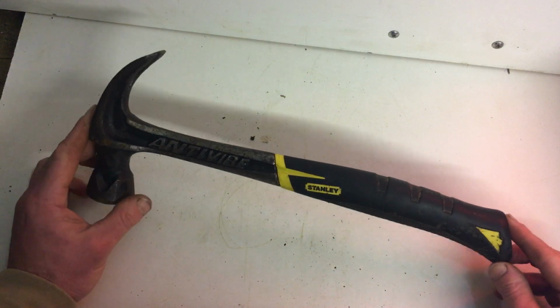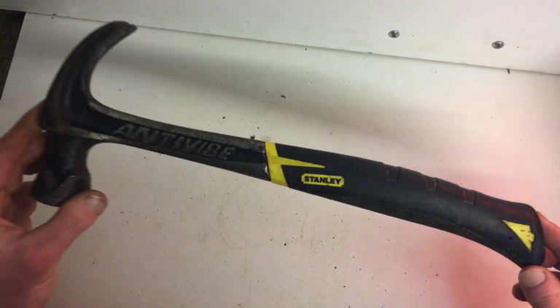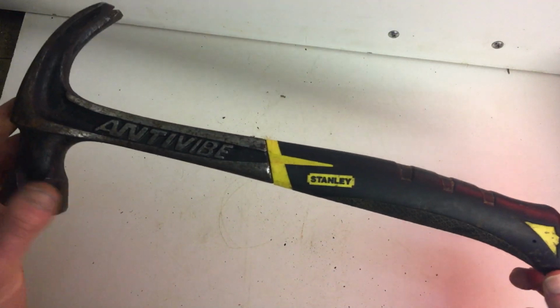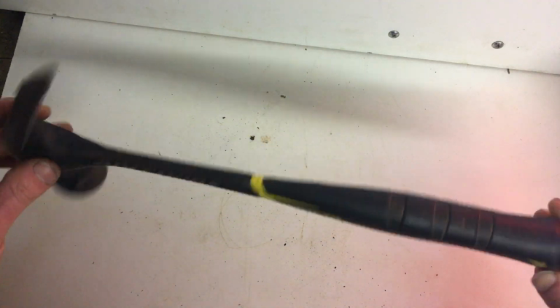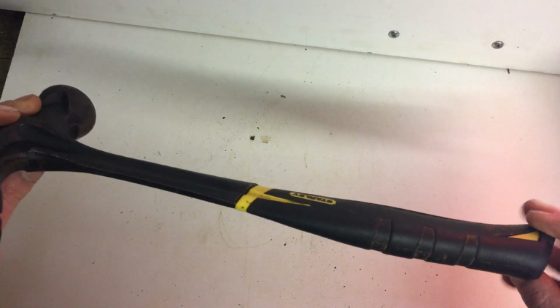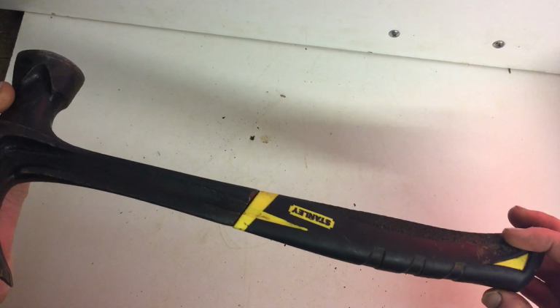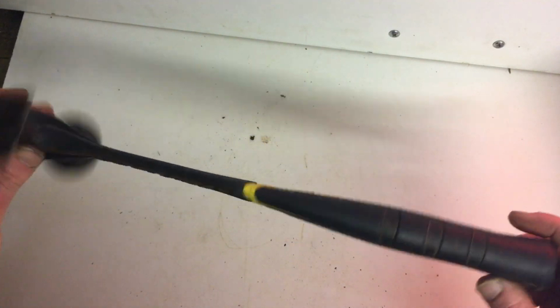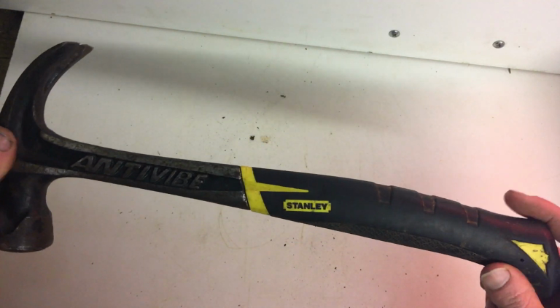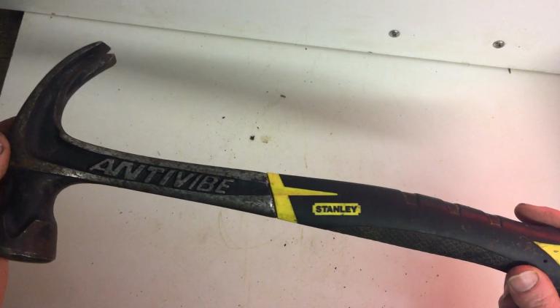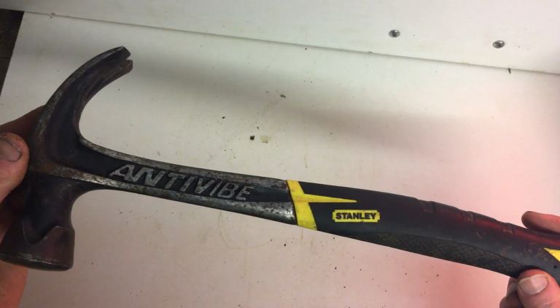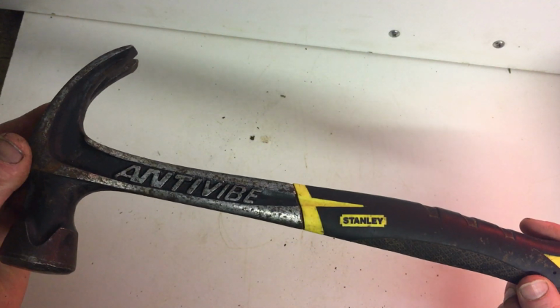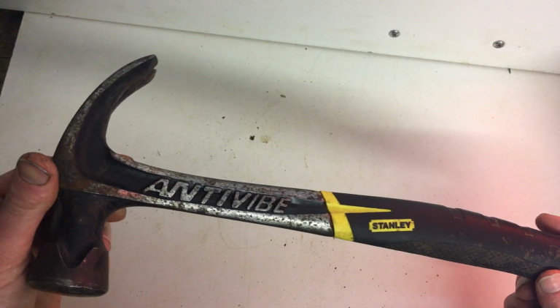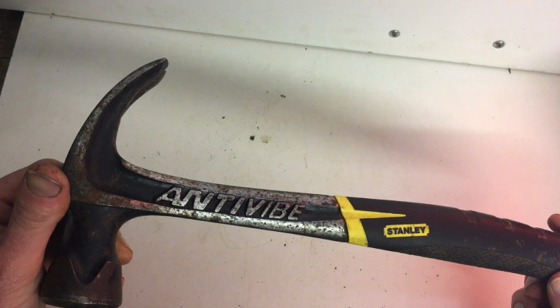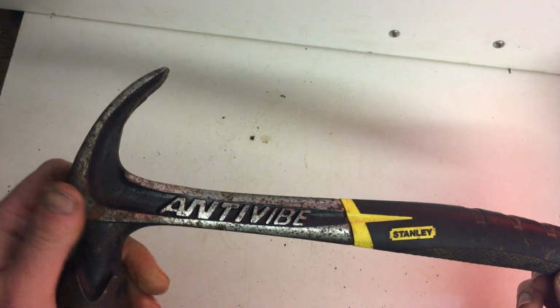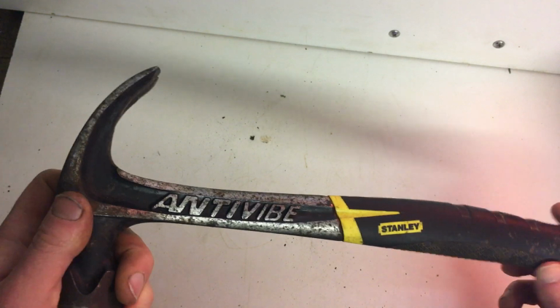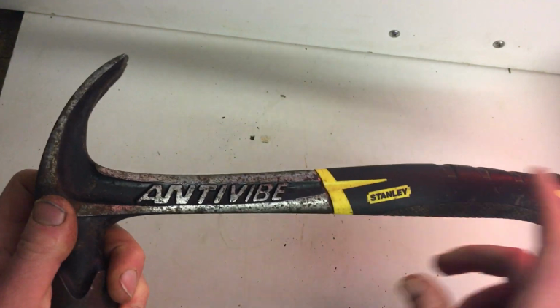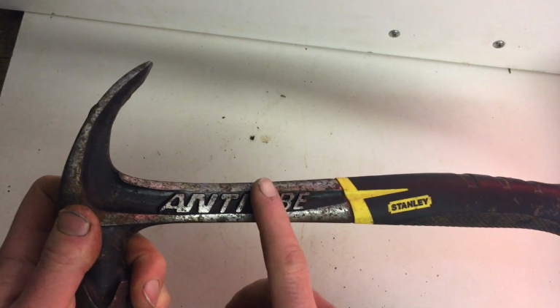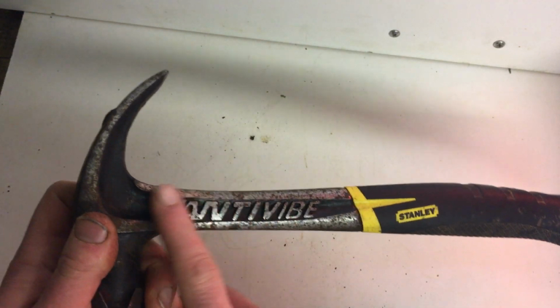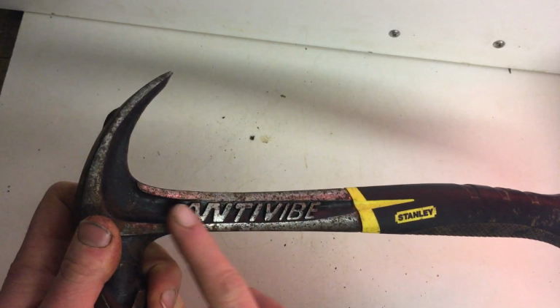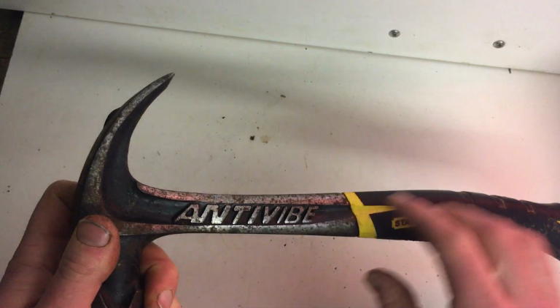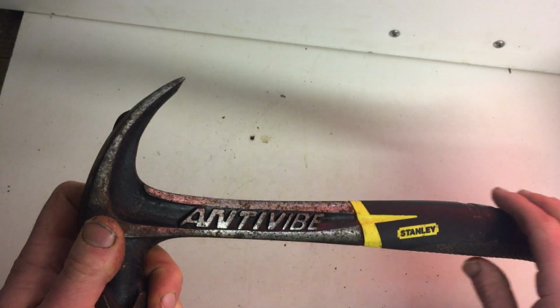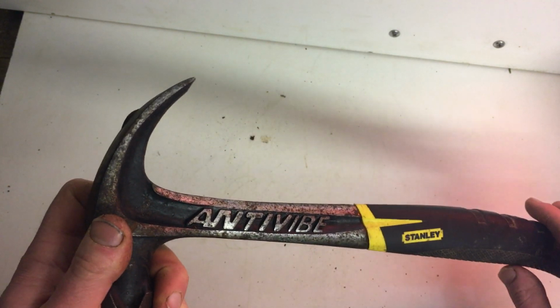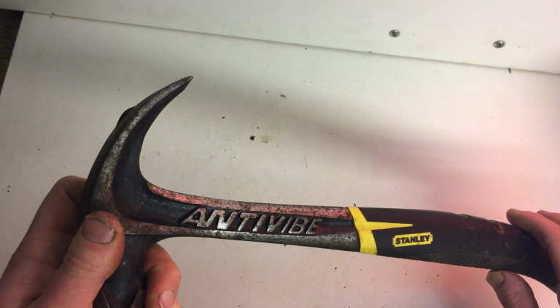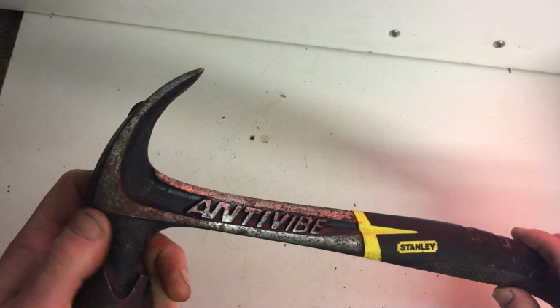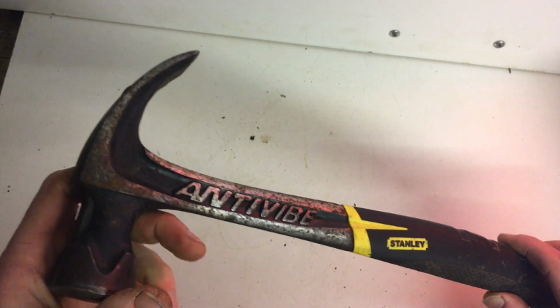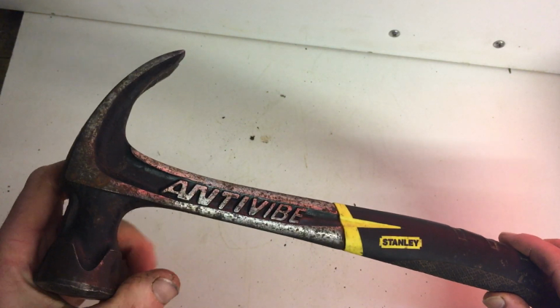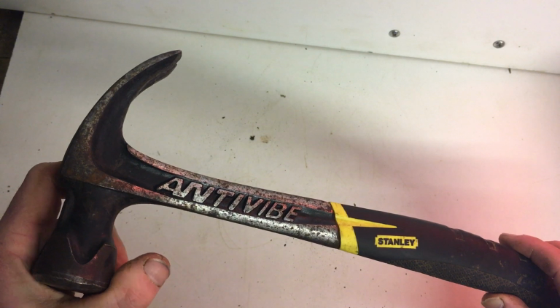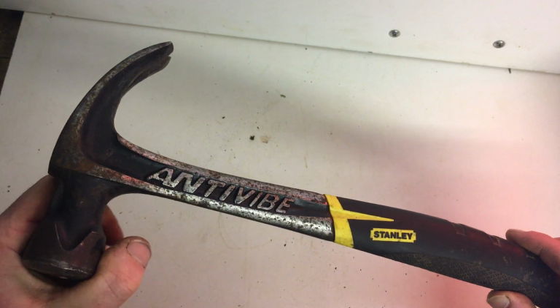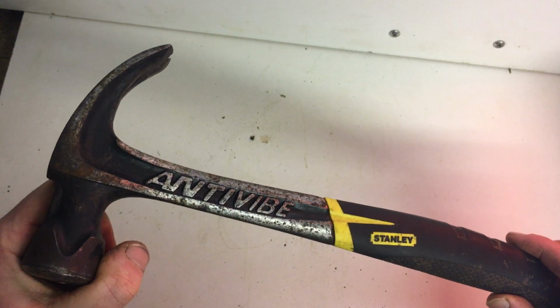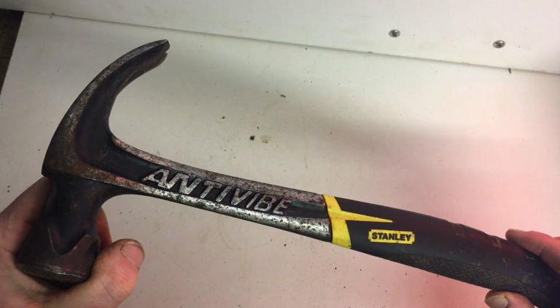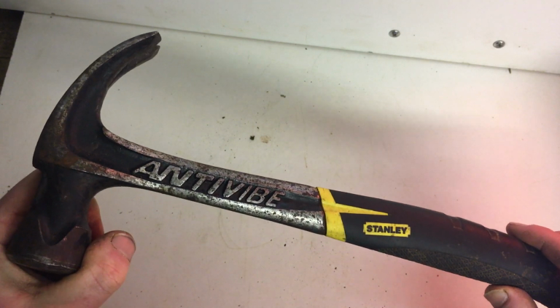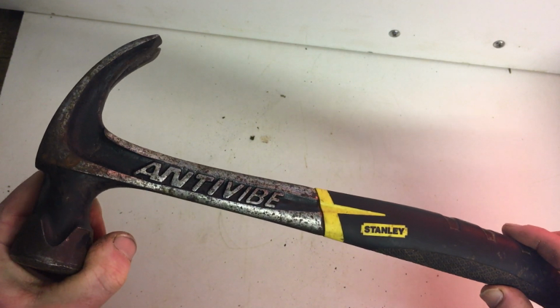Overall, really nice hammer. I really like it. And I found out by accident: the steel in here is very, very good and very strong. I was up in the field with the tractor one day and this was with me — I had the back window open.